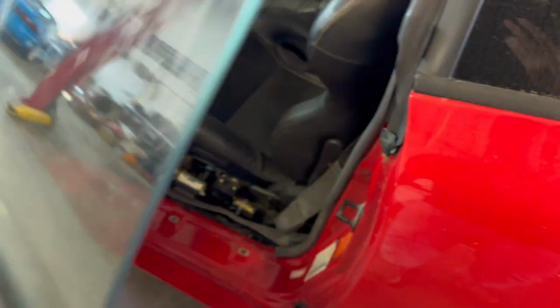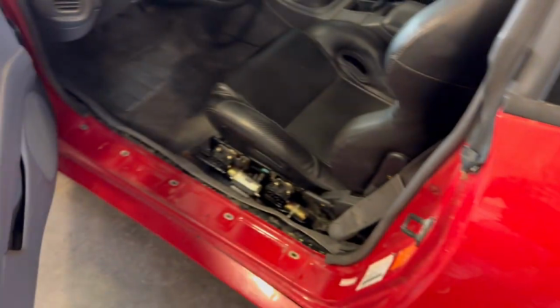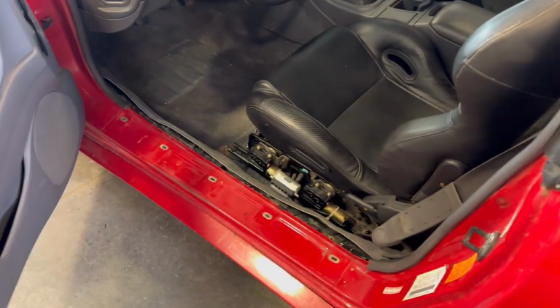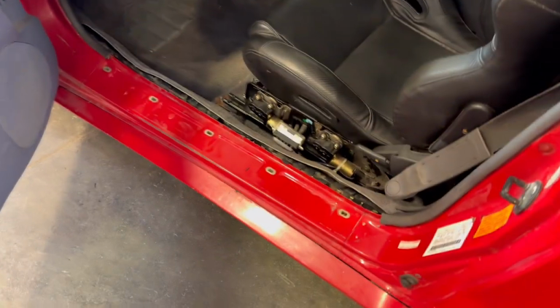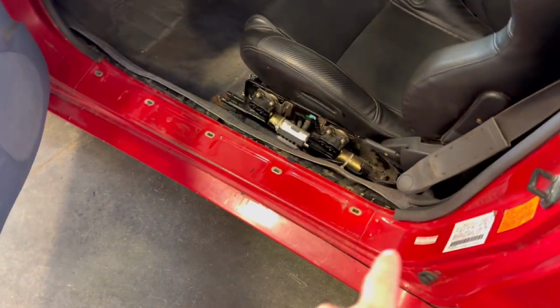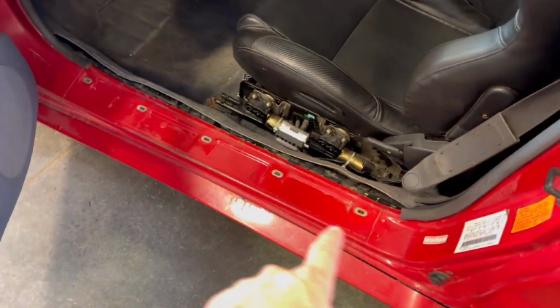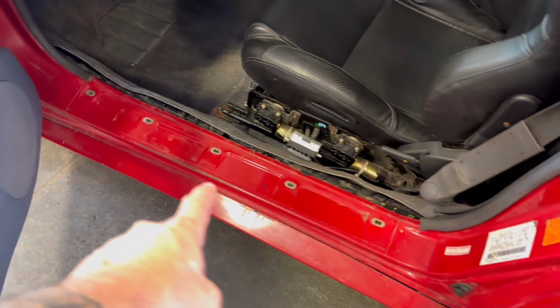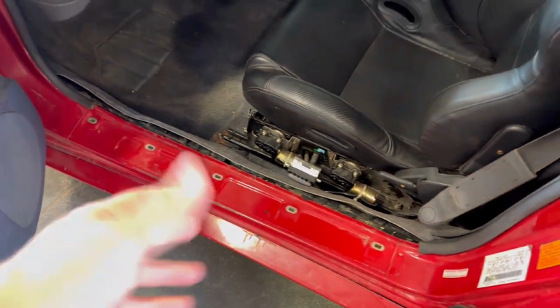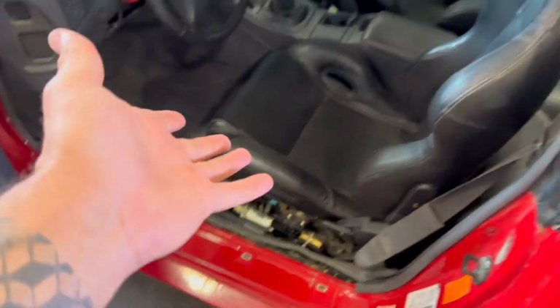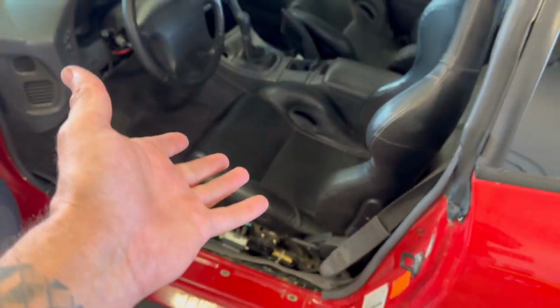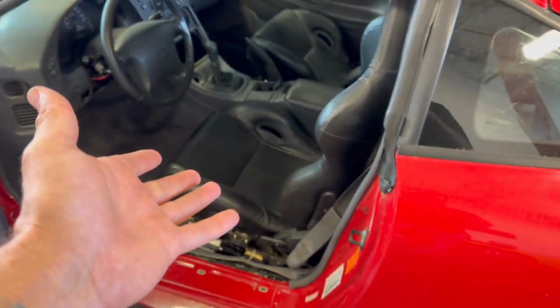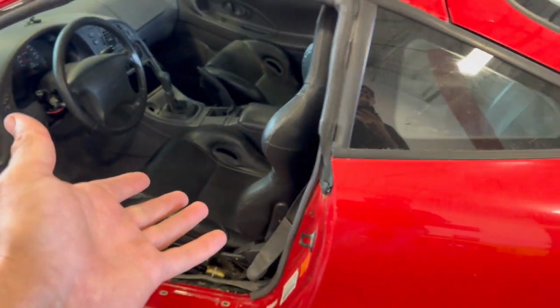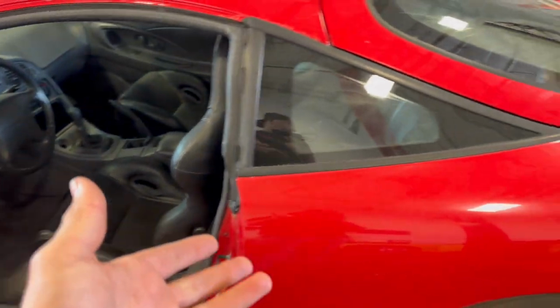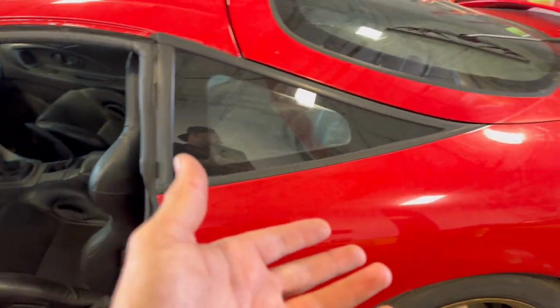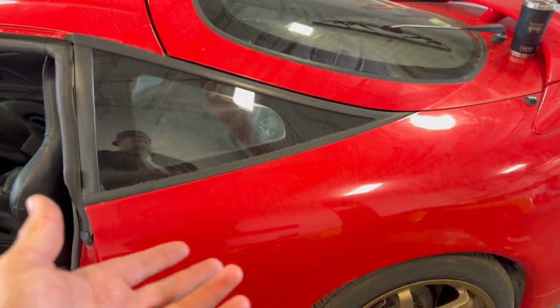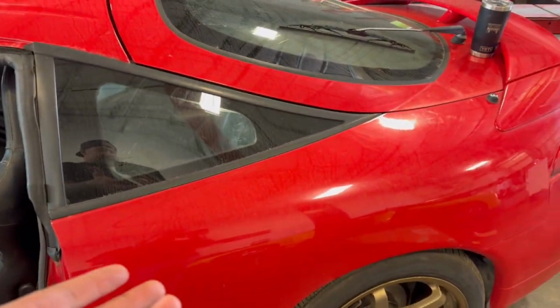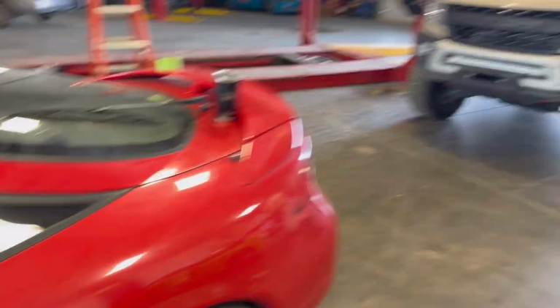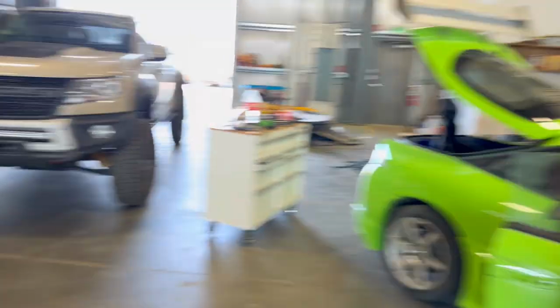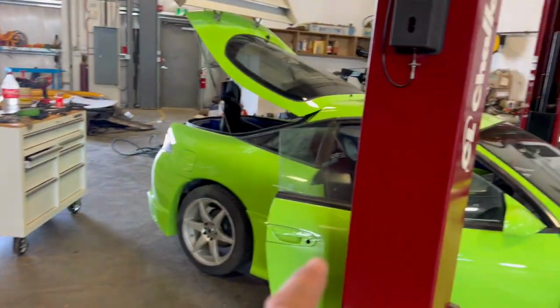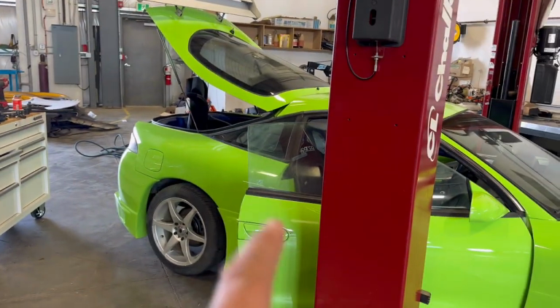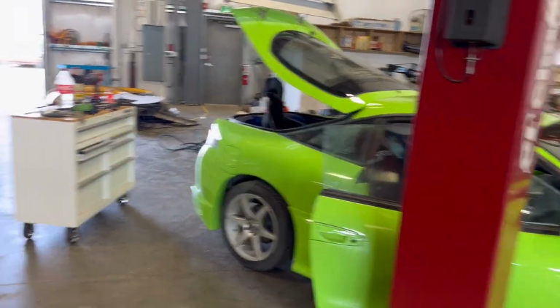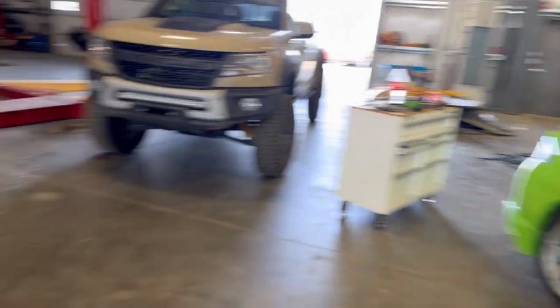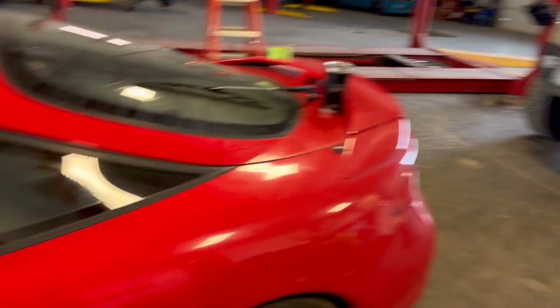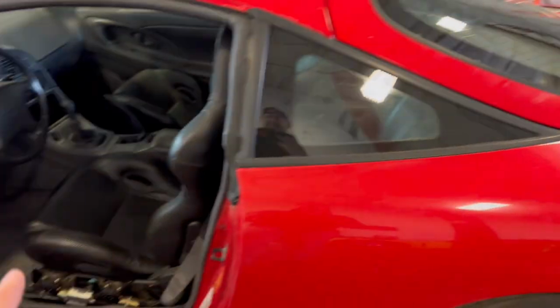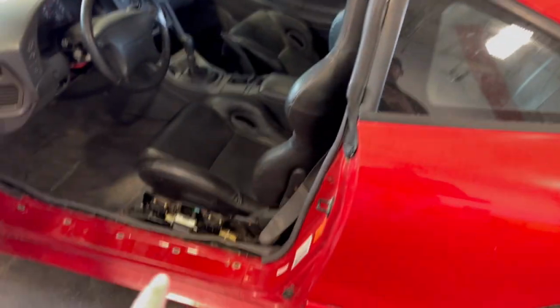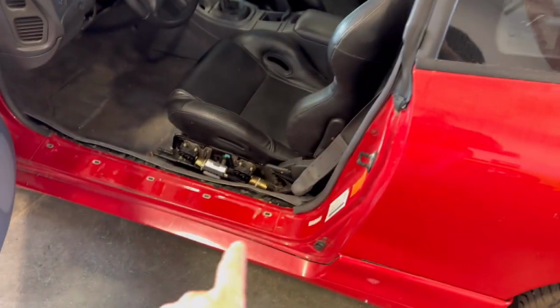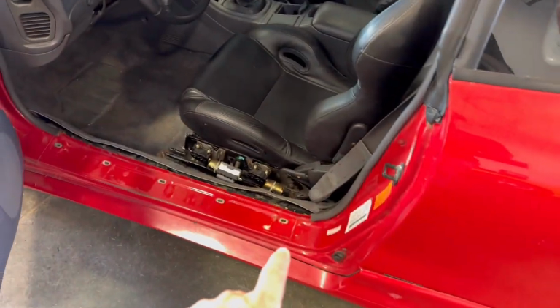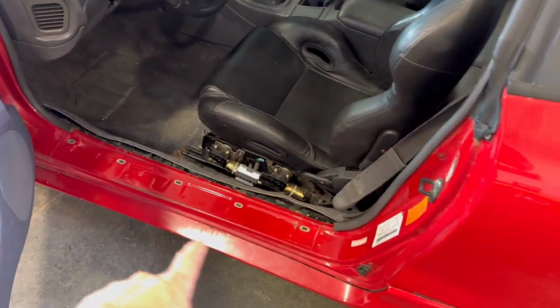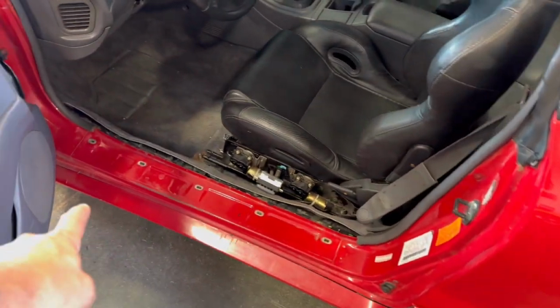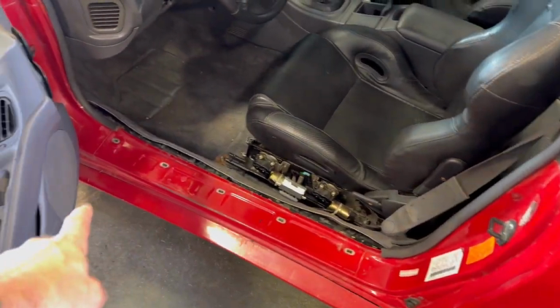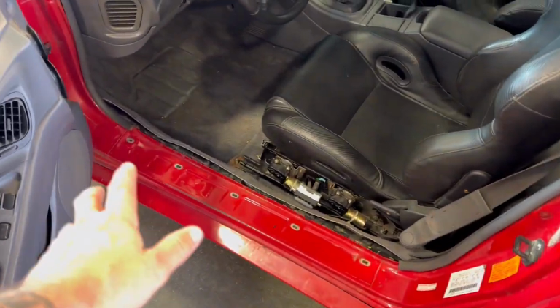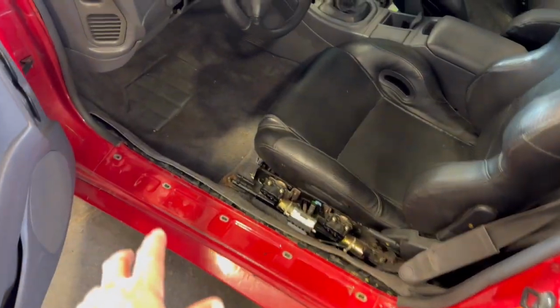I did get some trim pieces. There's a guy in Calgary that had like everything I needed for the green car — we'll talk about that in a second. But right now, he does have those trim pieces and I did grab those.